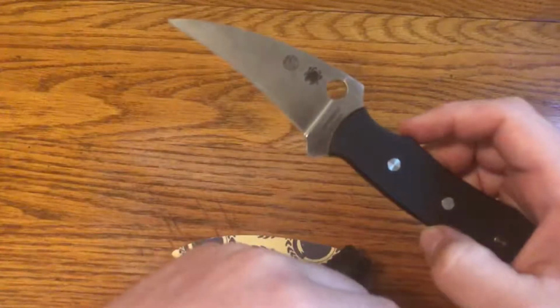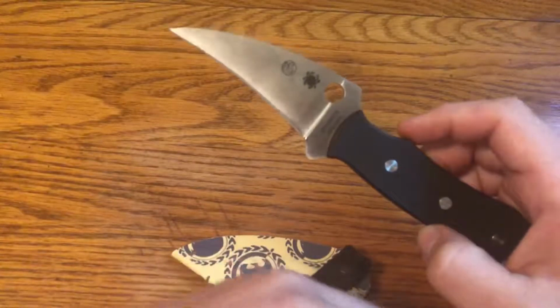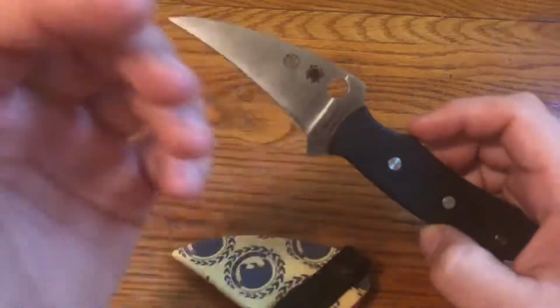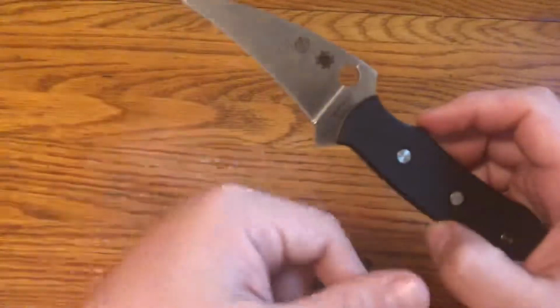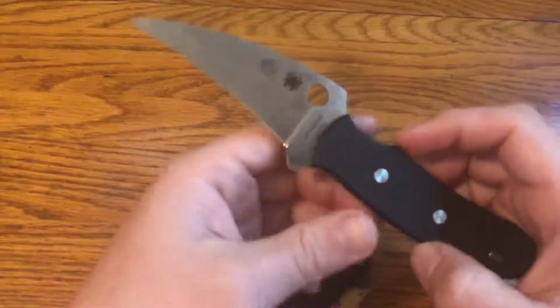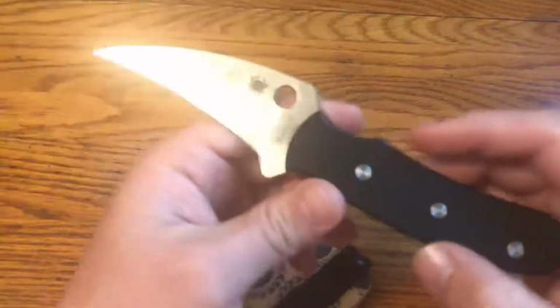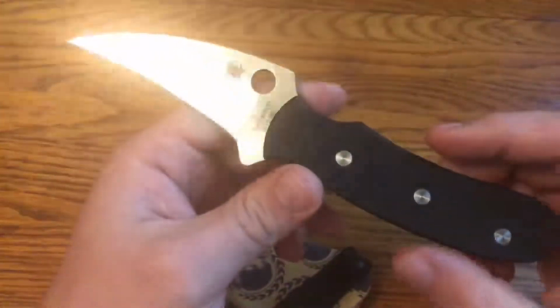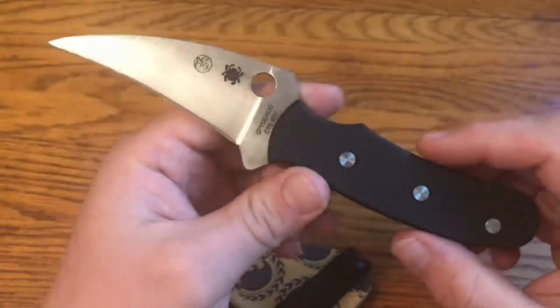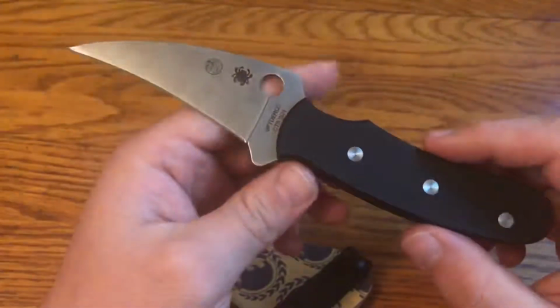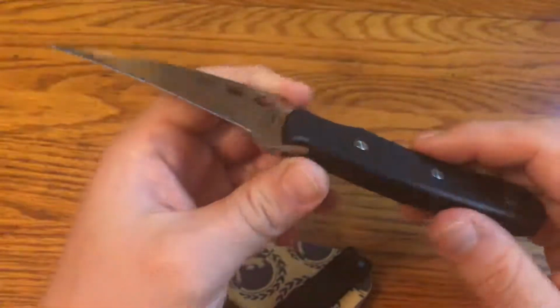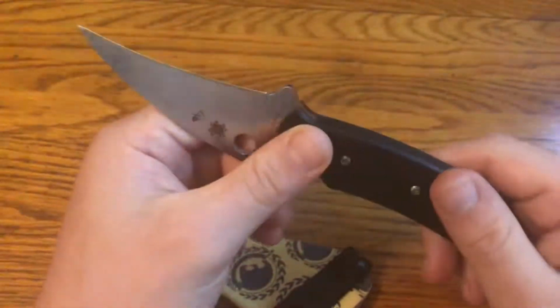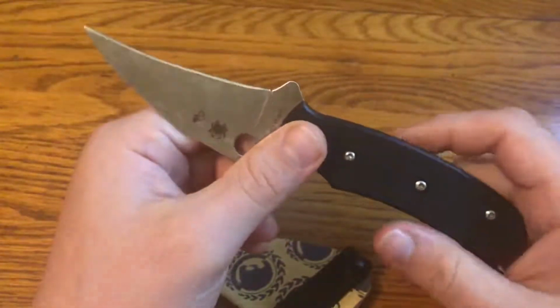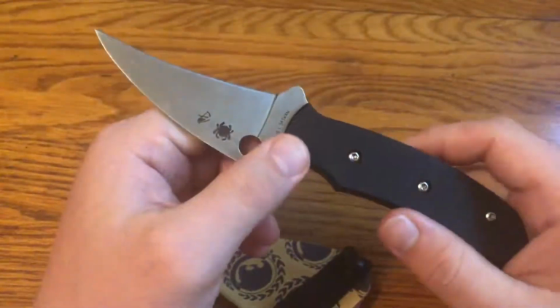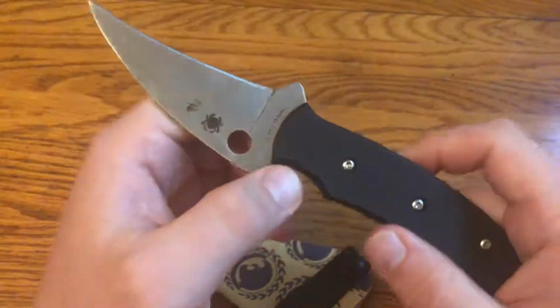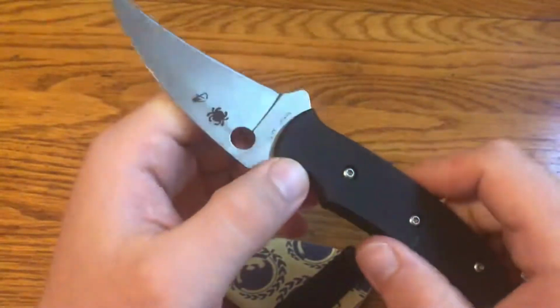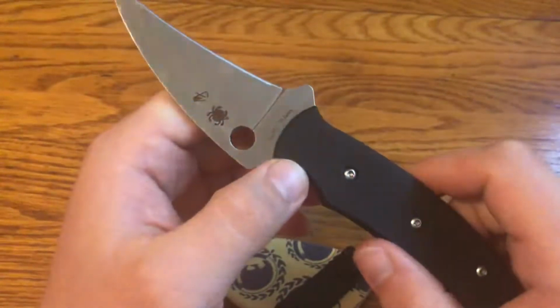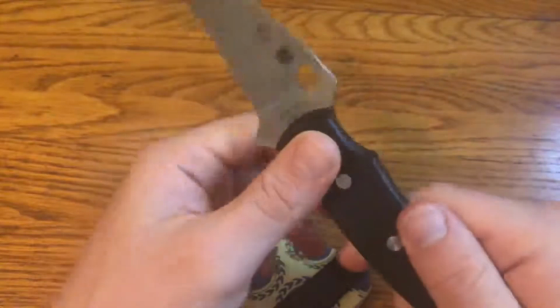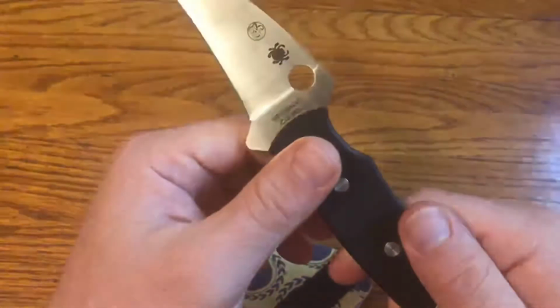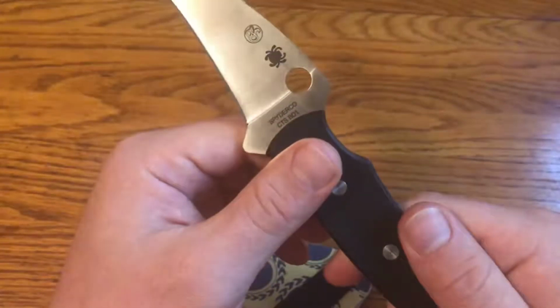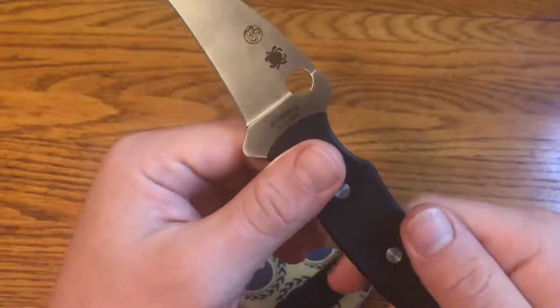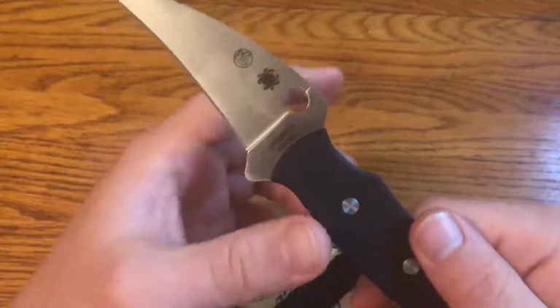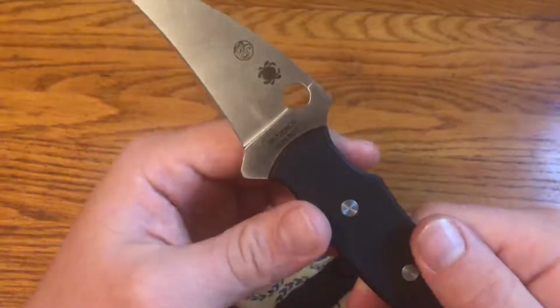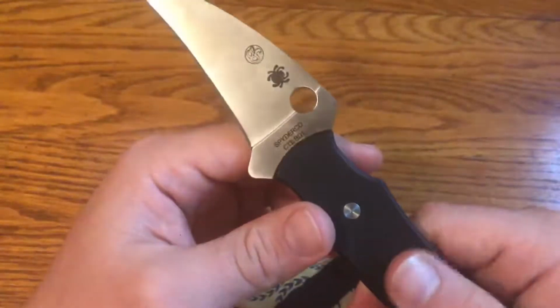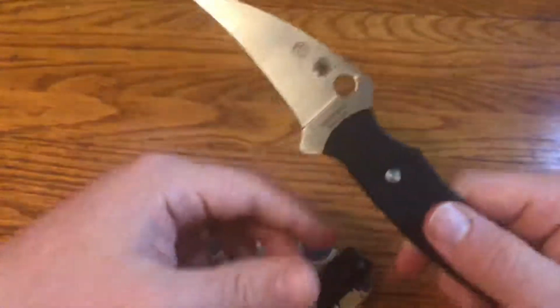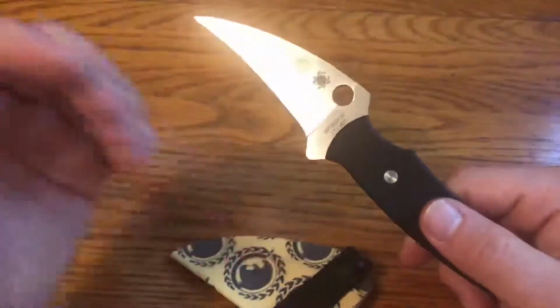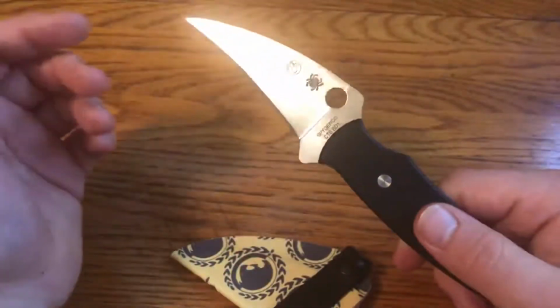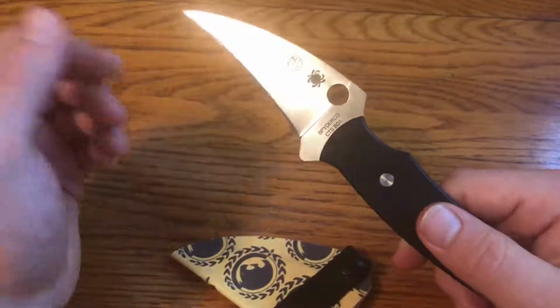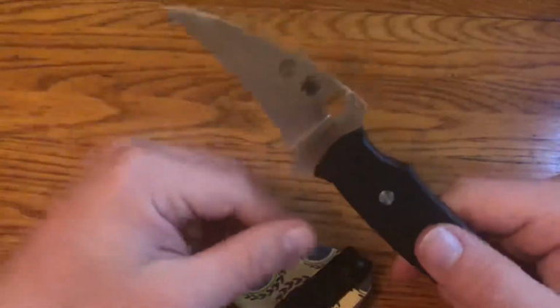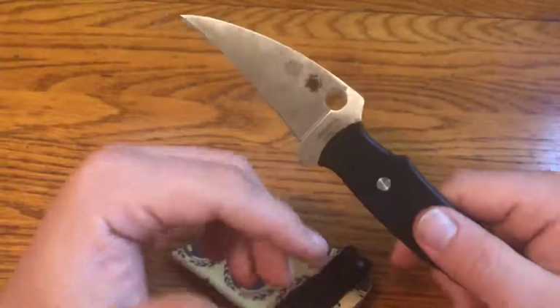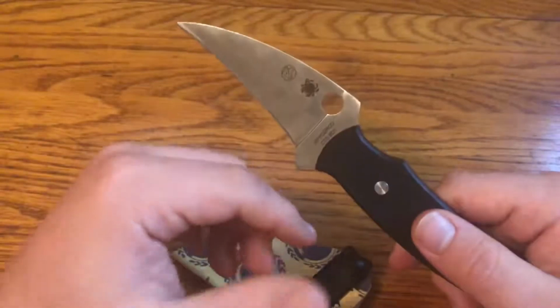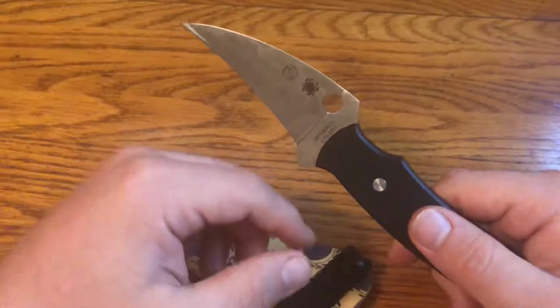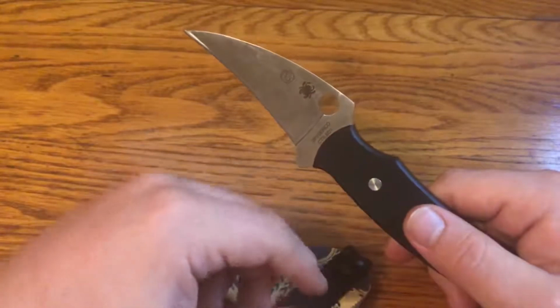I thought I'd check this knife out, and I think it's a well-made knife. It's CTS-BD1, which is not a super great steel, but being that it's not a utility knife, that doesn't matter quite as much.